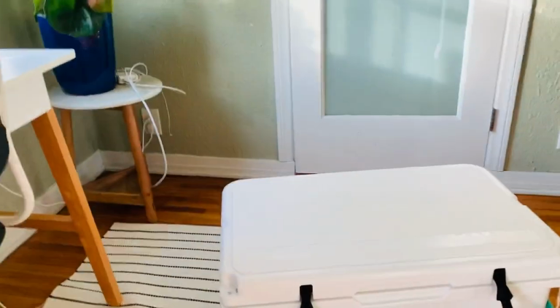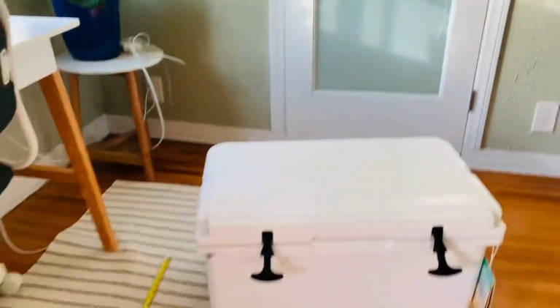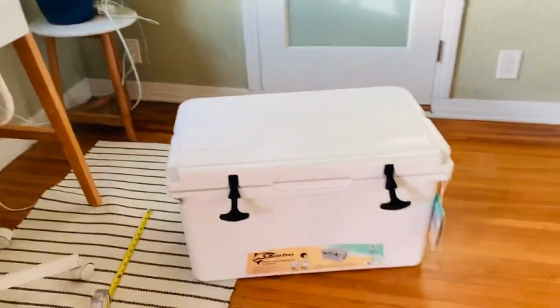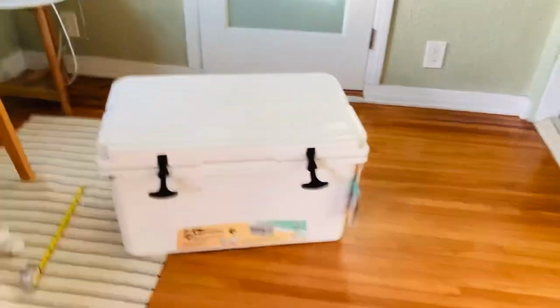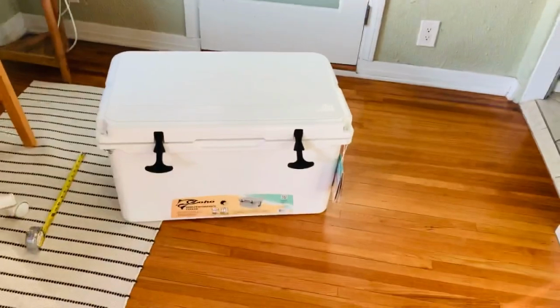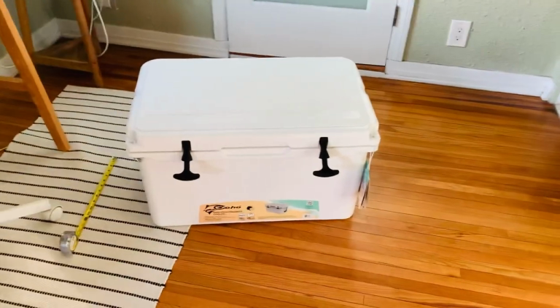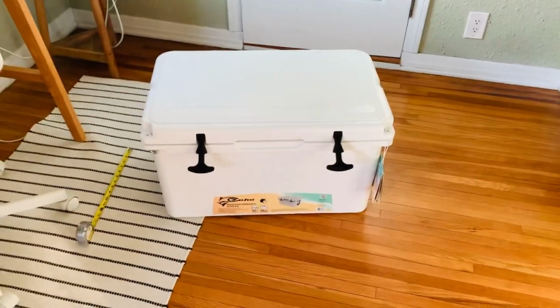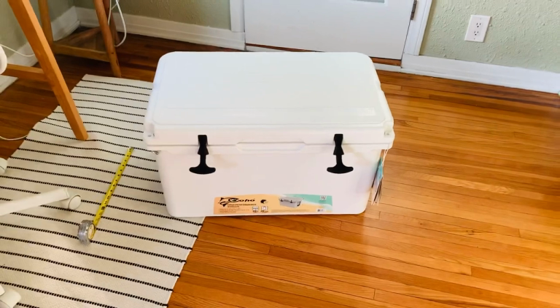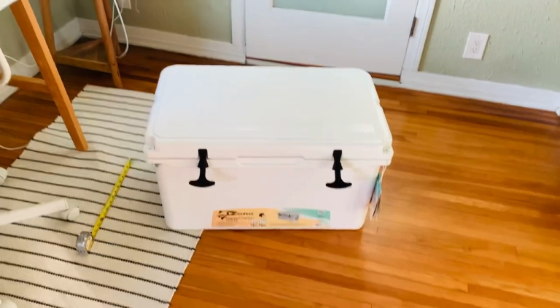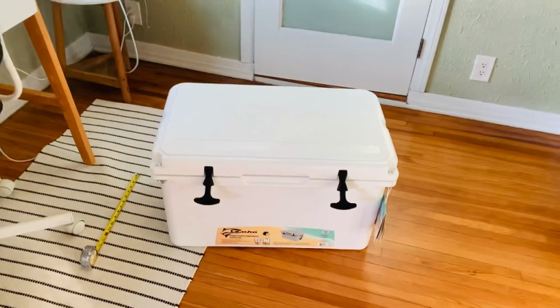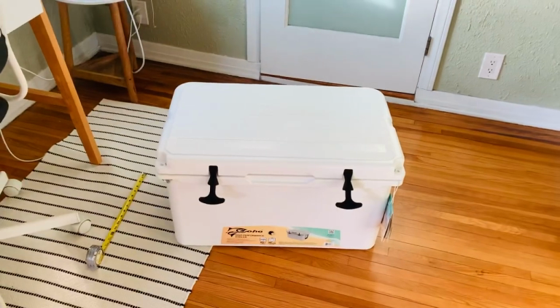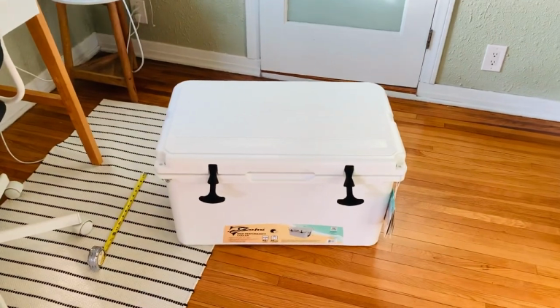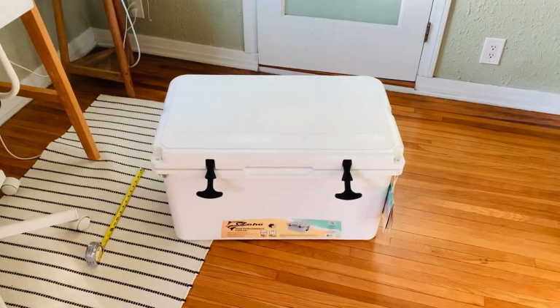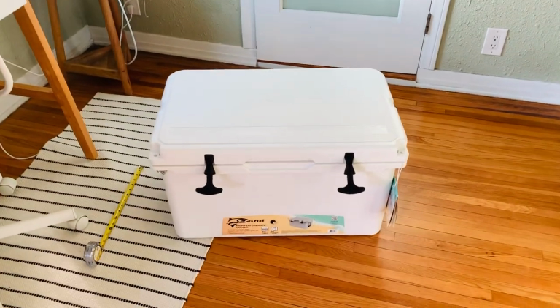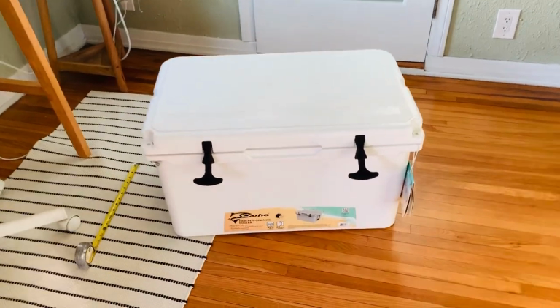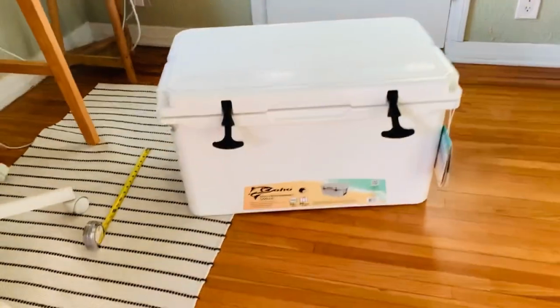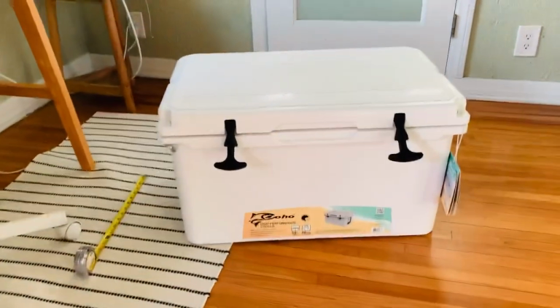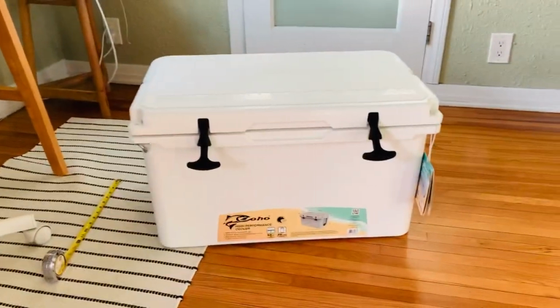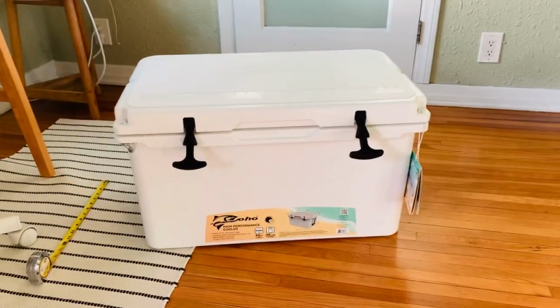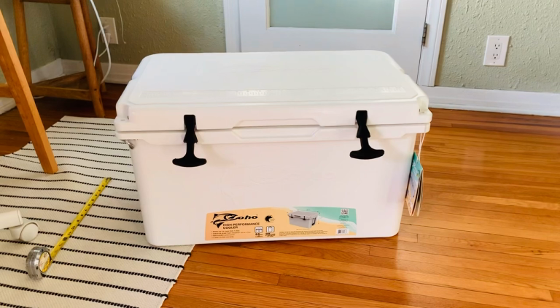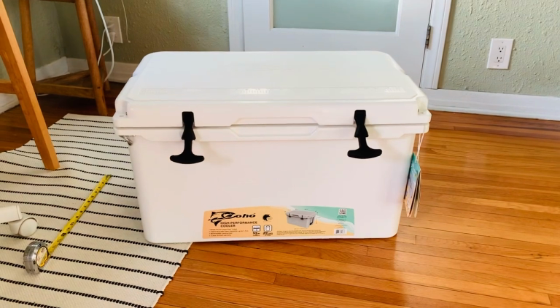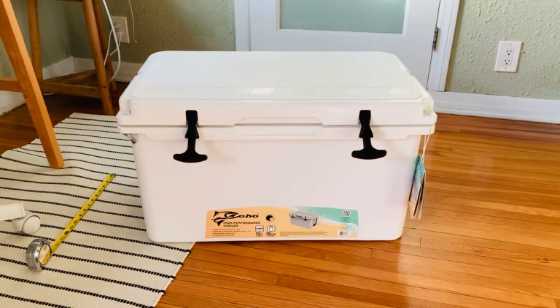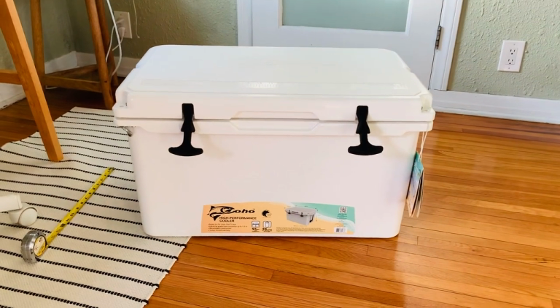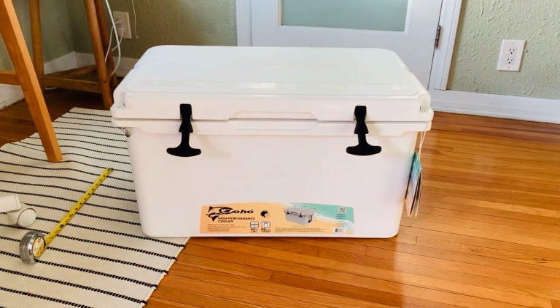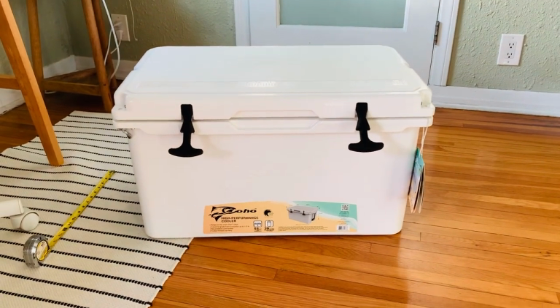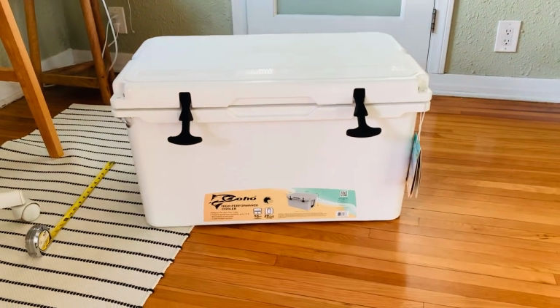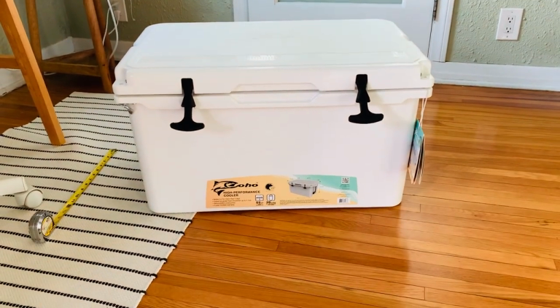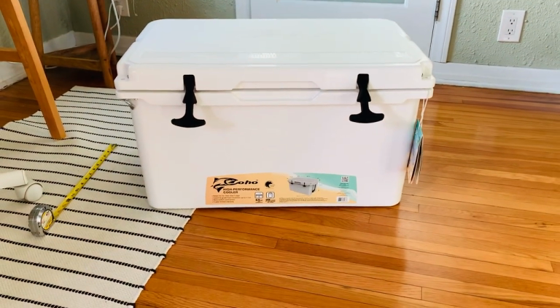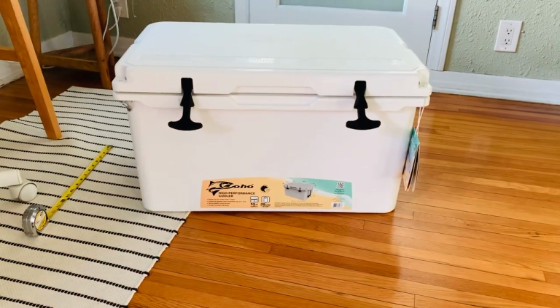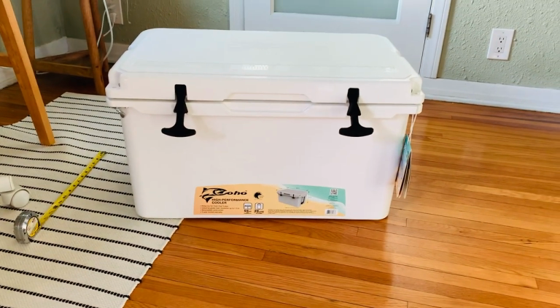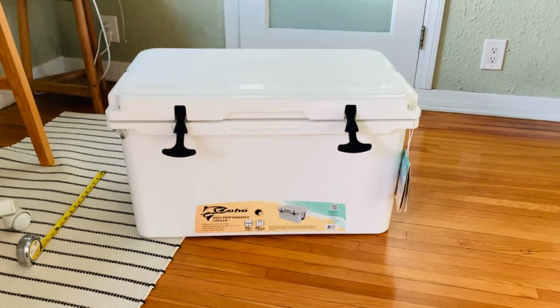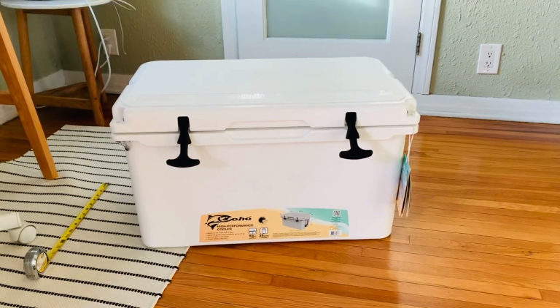Seems like an awesome cooler. I'm excited to test it out. Hopefully in February I'll be taking it to Joshua Tree and I will compare it to my friend who does have a Yeti. So stay tuned. Bye!